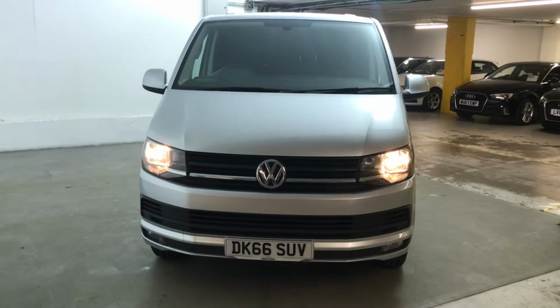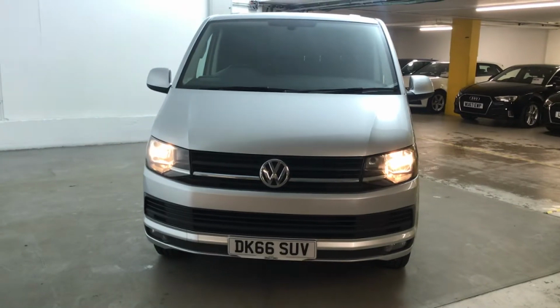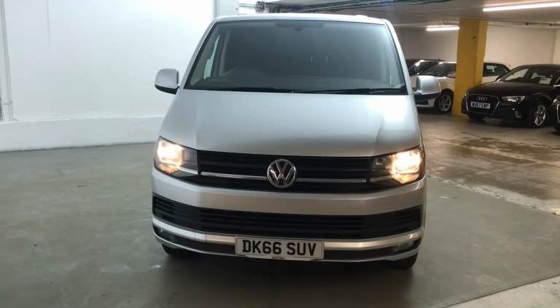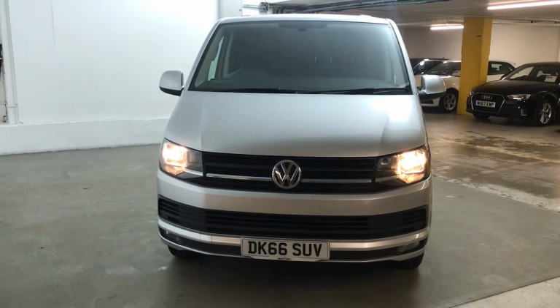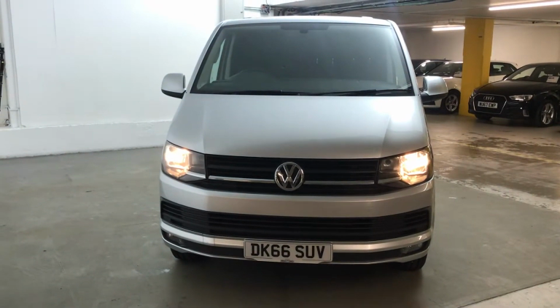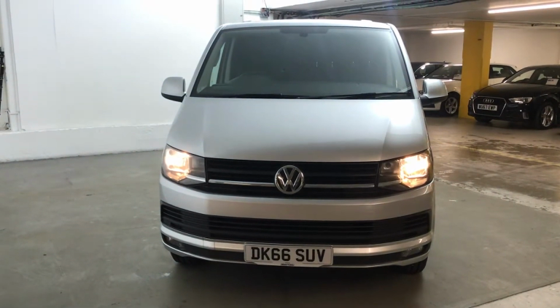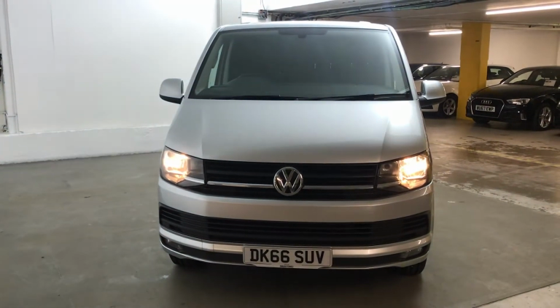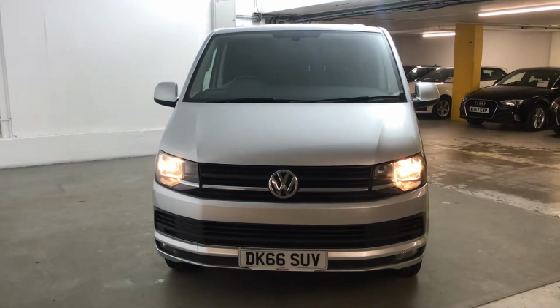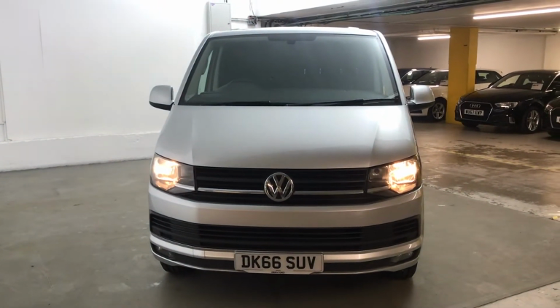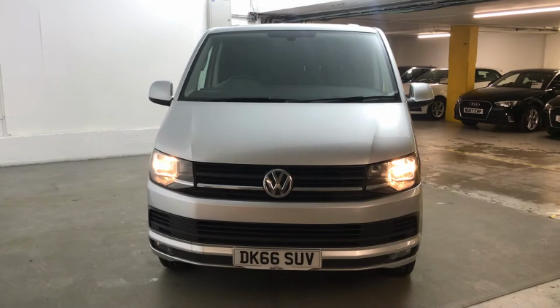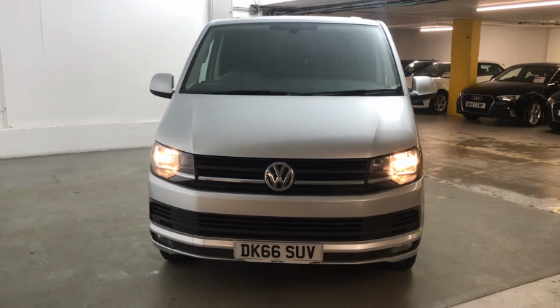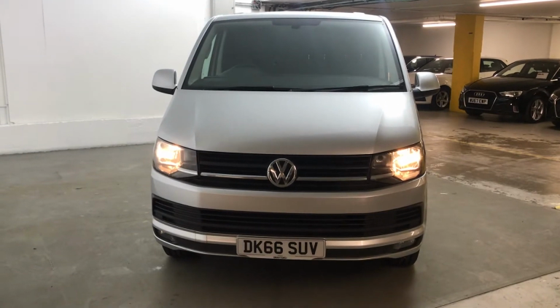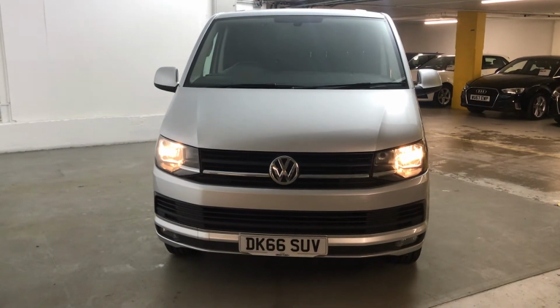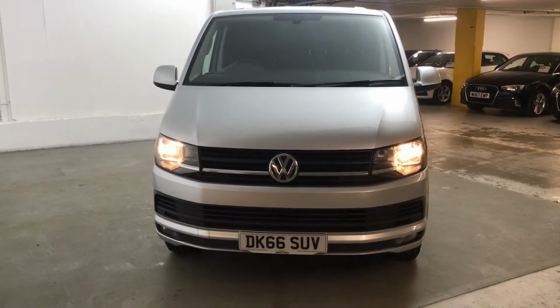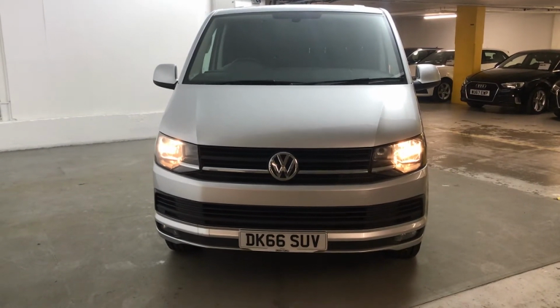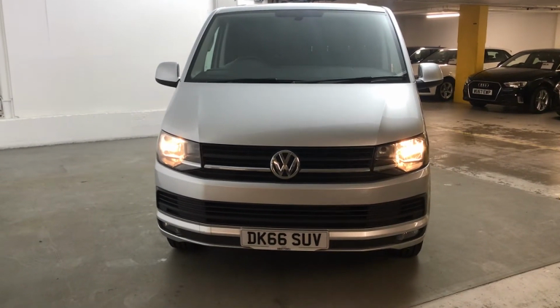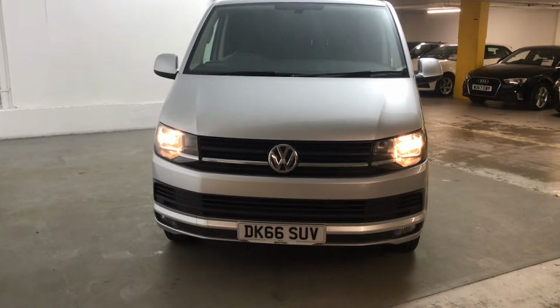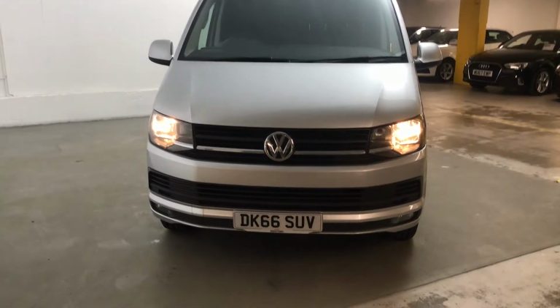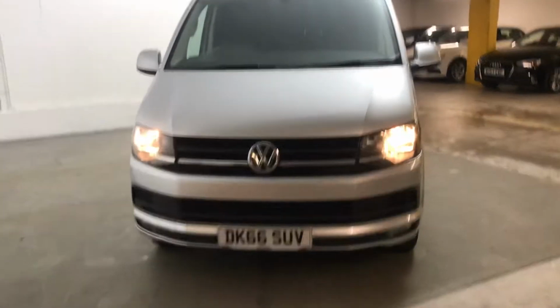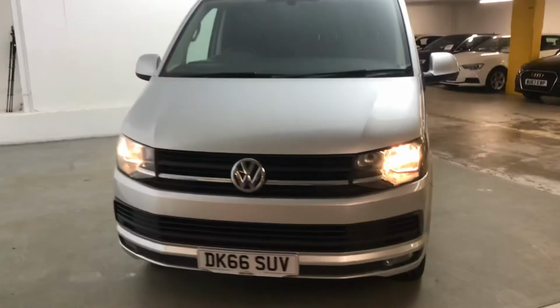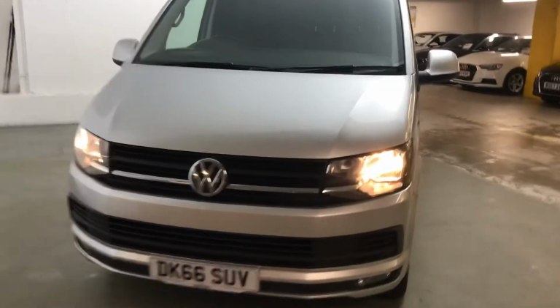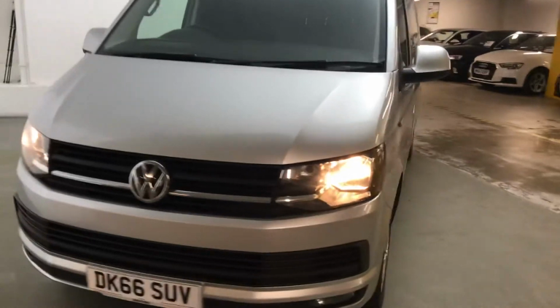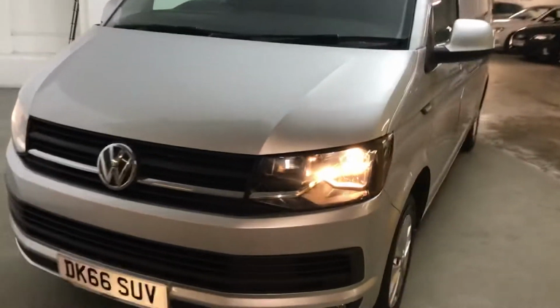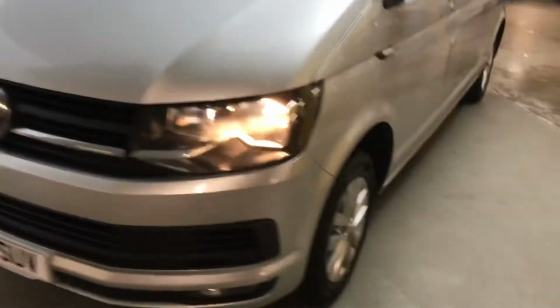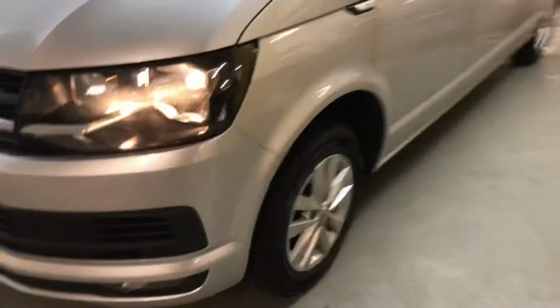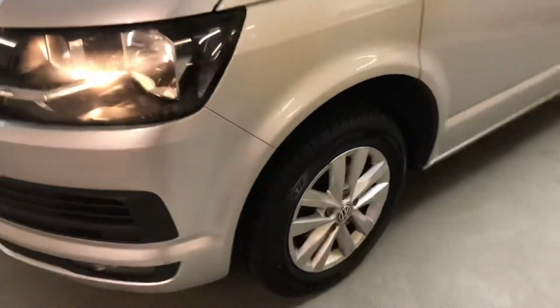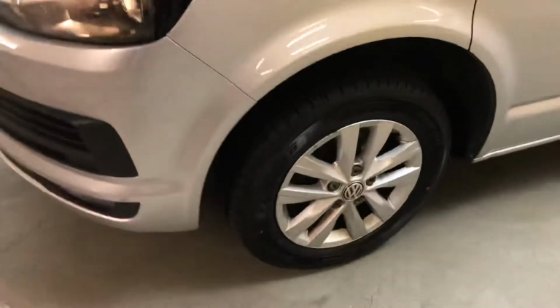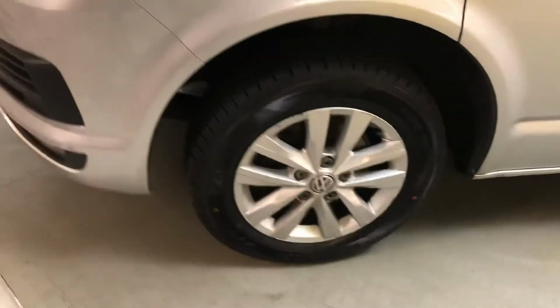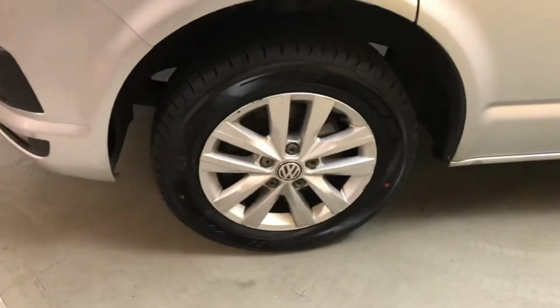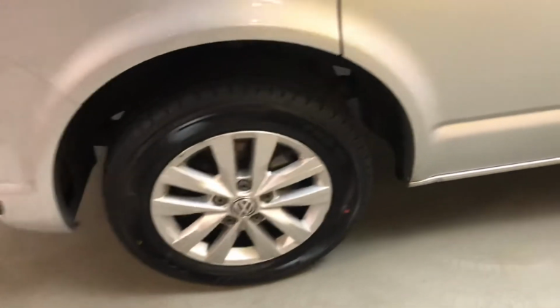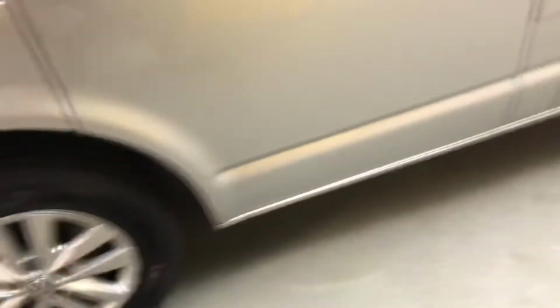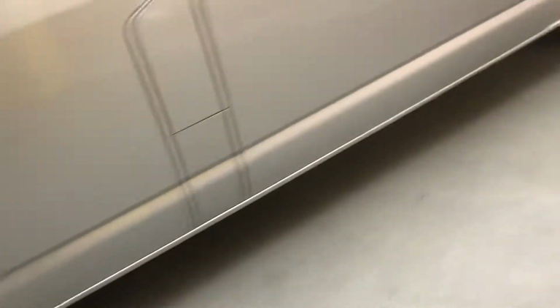Hi guys, Alex here from Draytons. Here we've got a Volkswagen Transporter 2L TDI T30 Blue Motion Tech Highline. All the wheels and tyres are in very good condition.